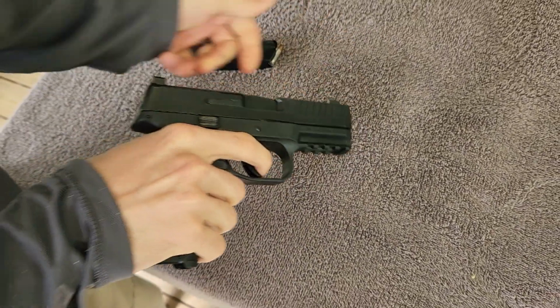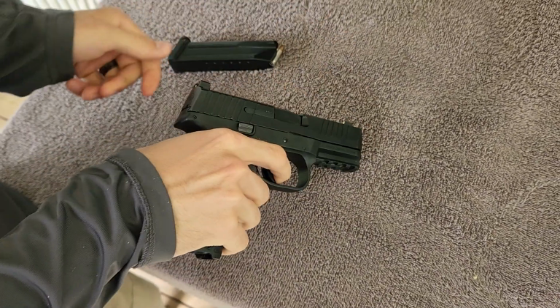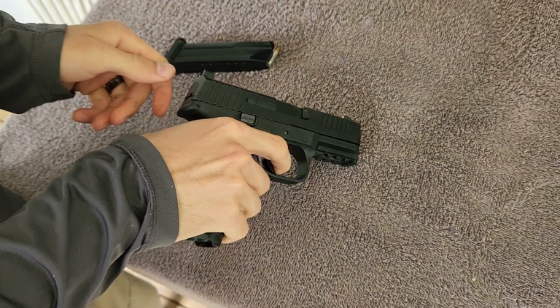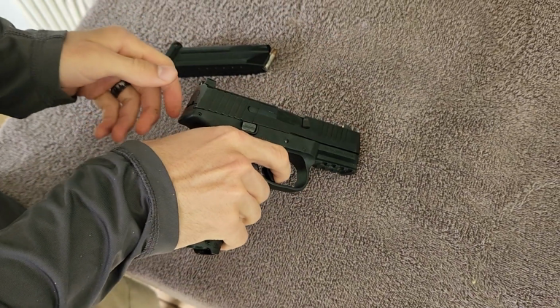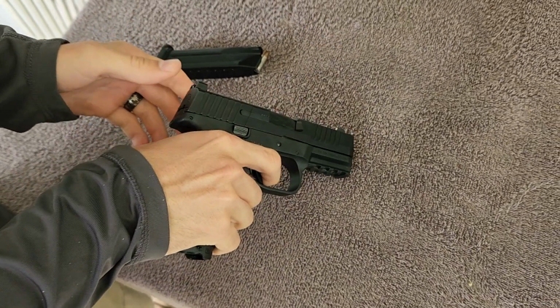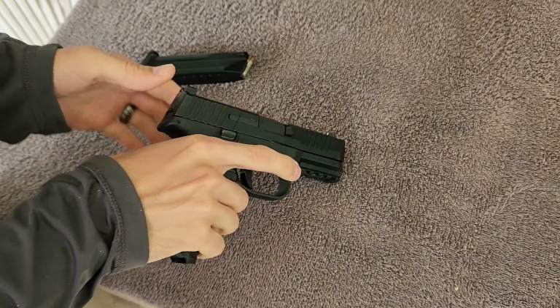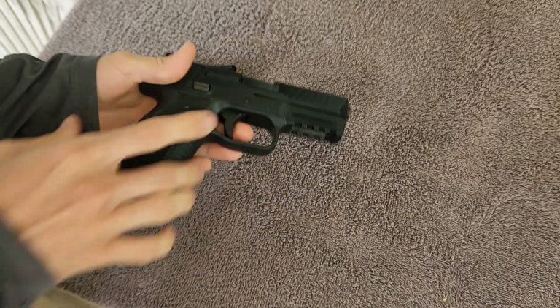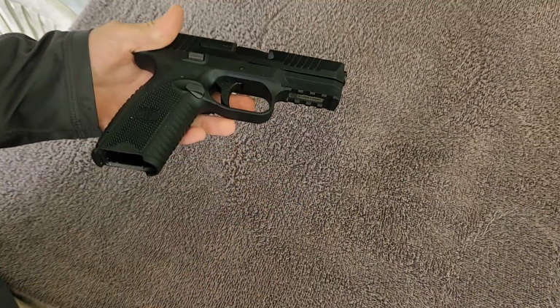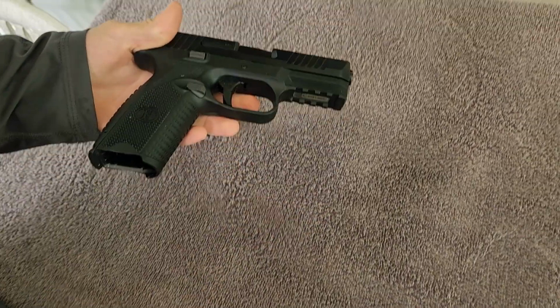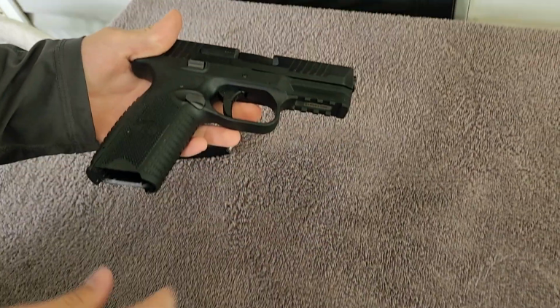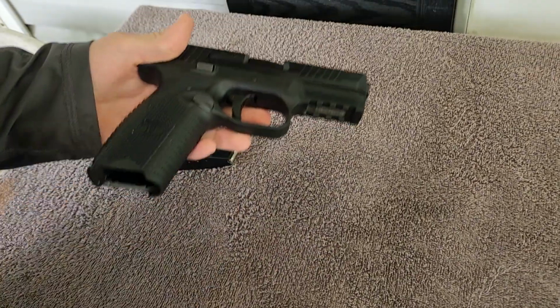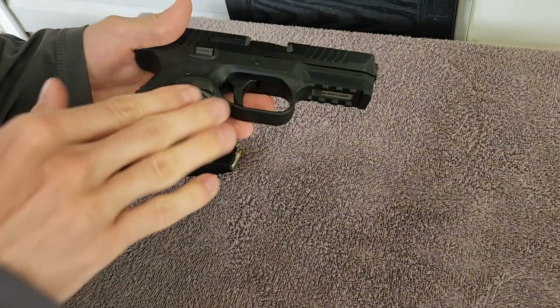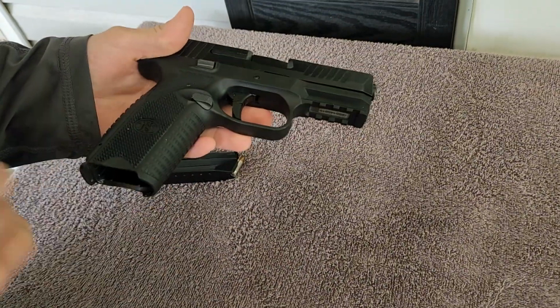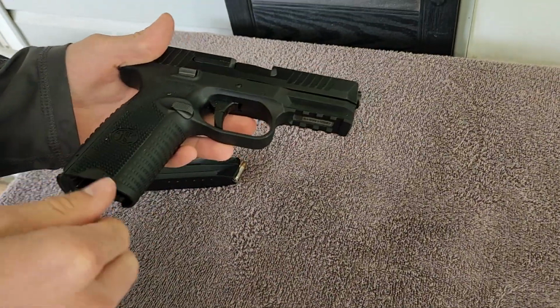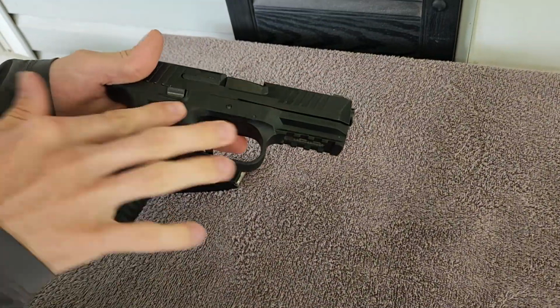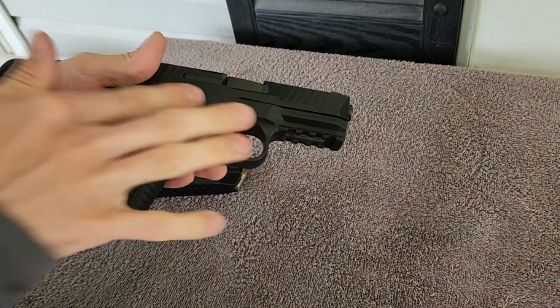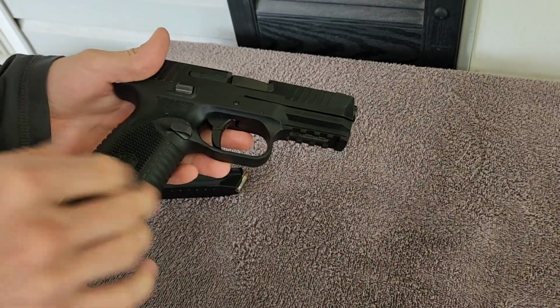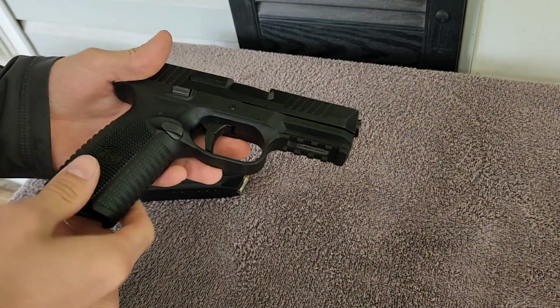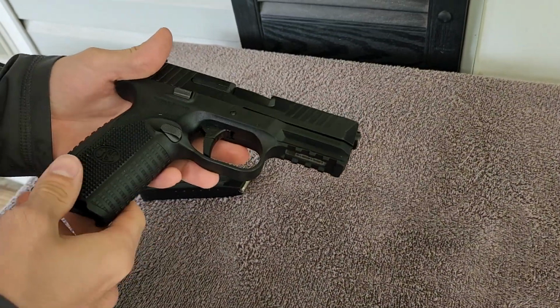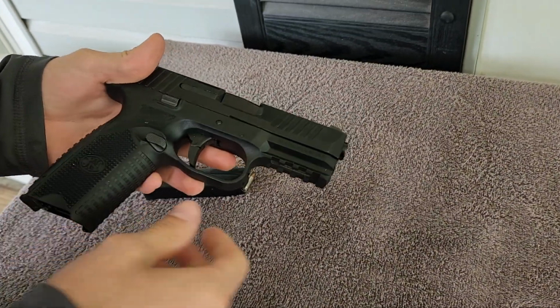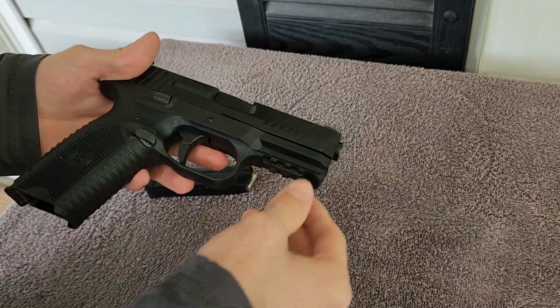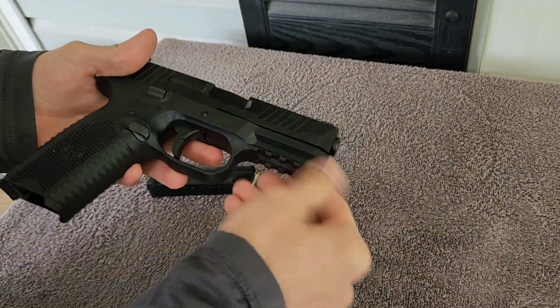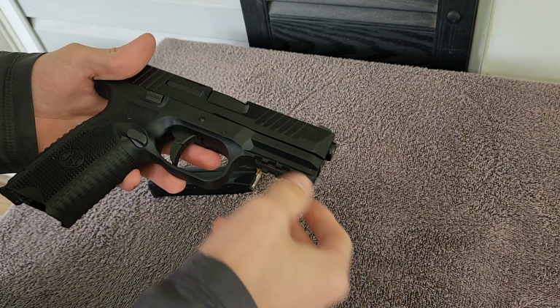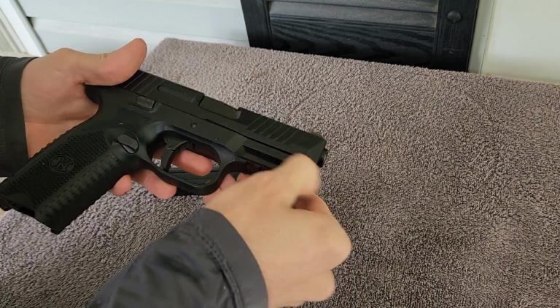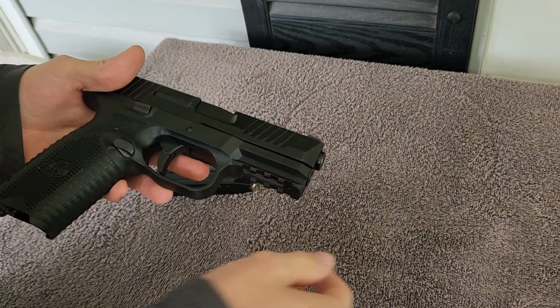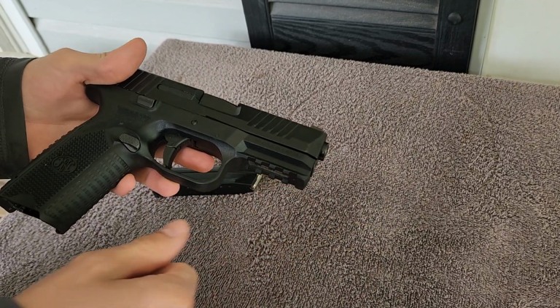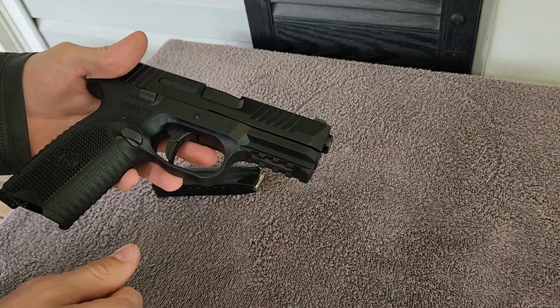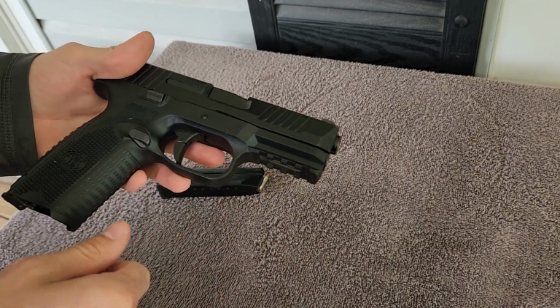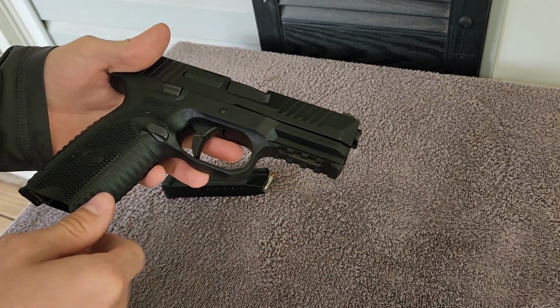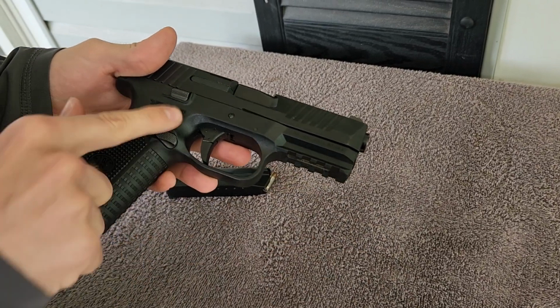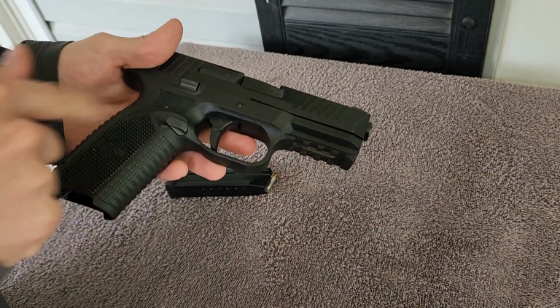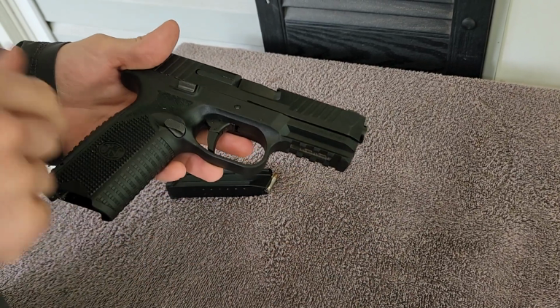This is my daily carry. We haven't done a video on it yet. We're a little late to the game, so there will be one coming out this week, Thursday or Friday.